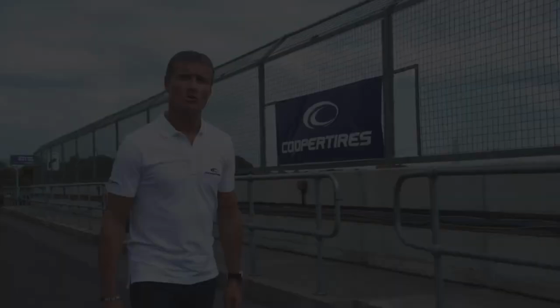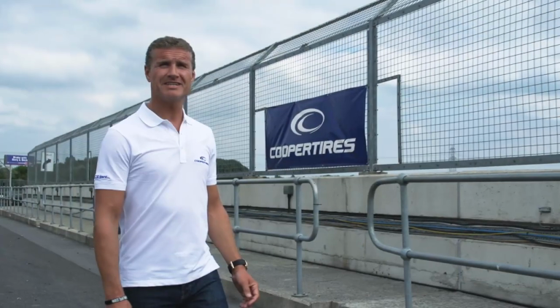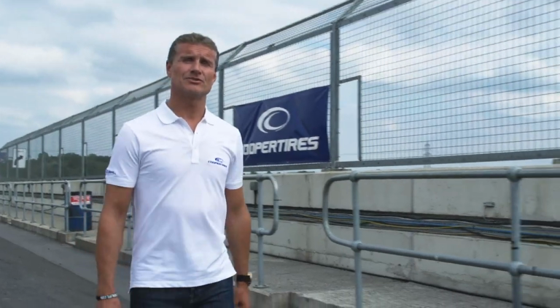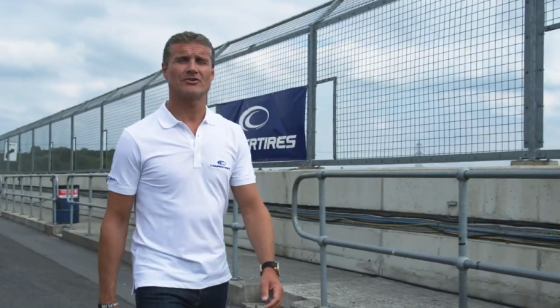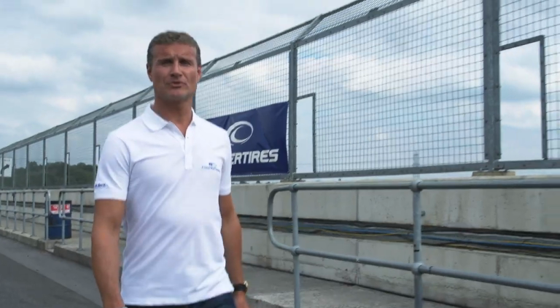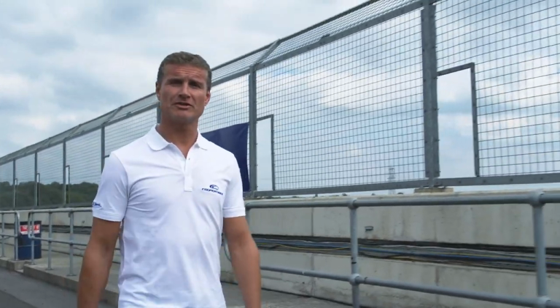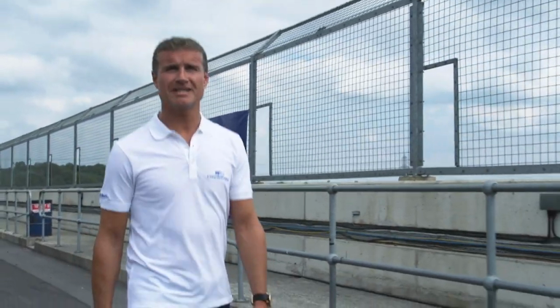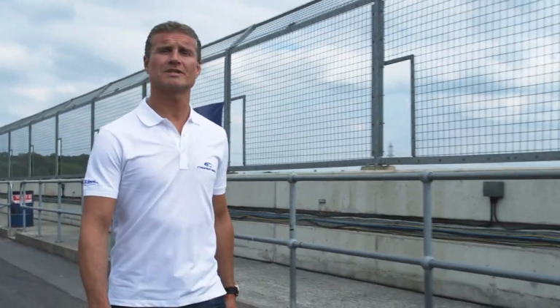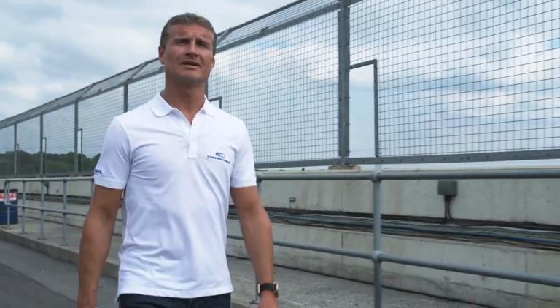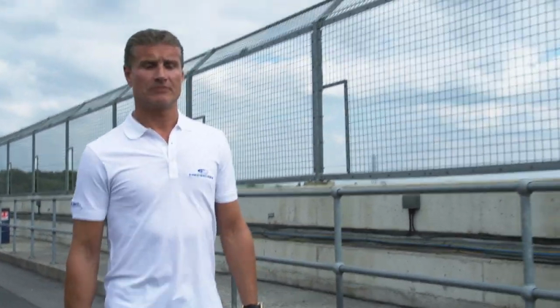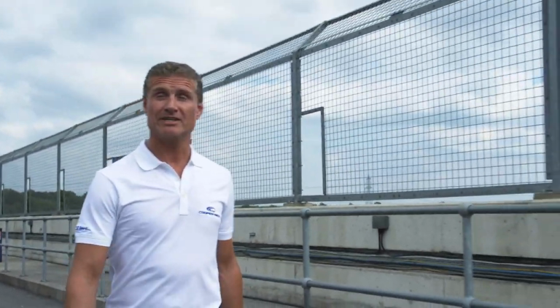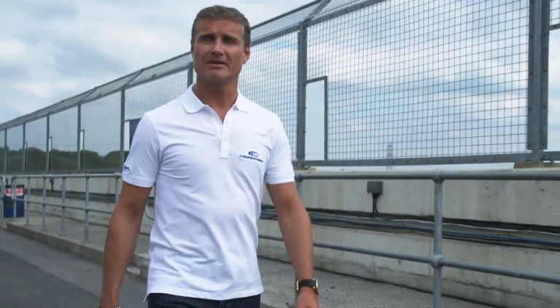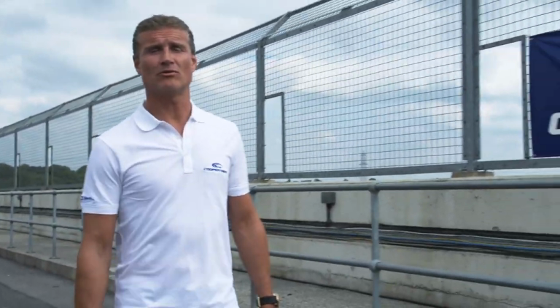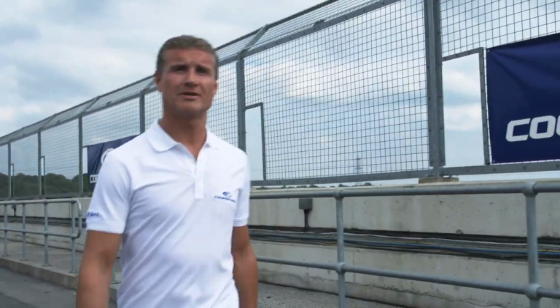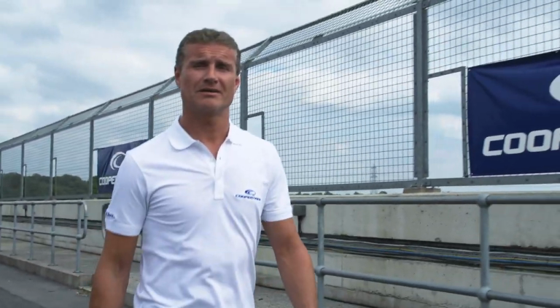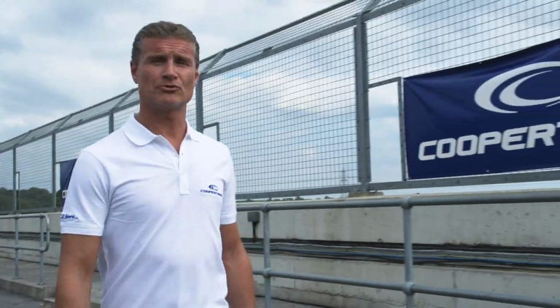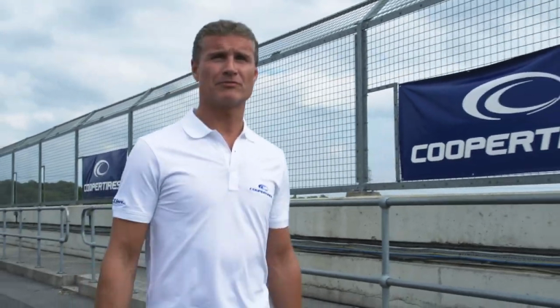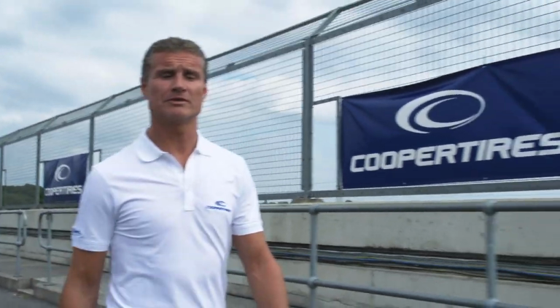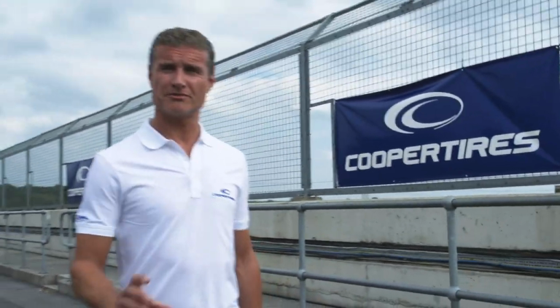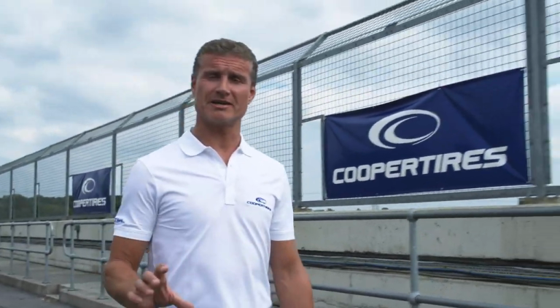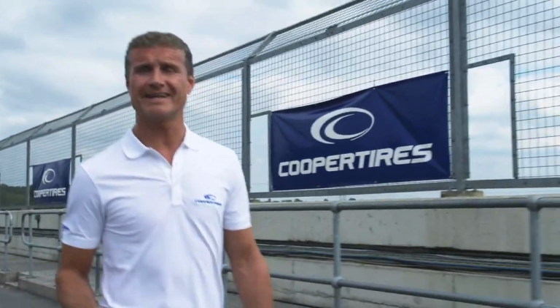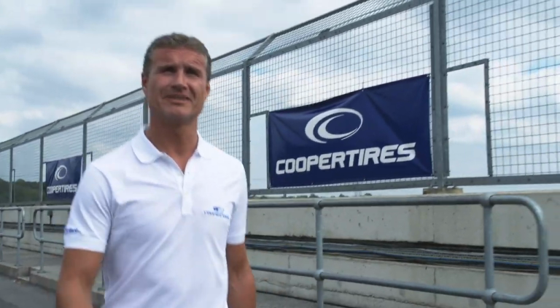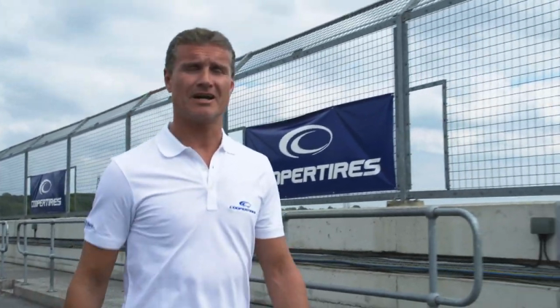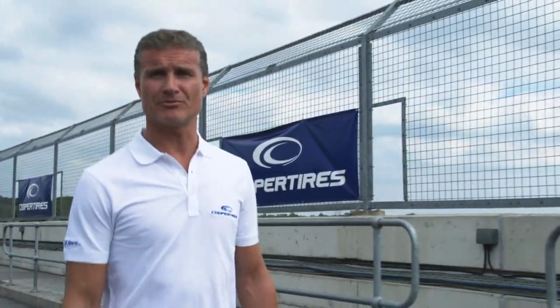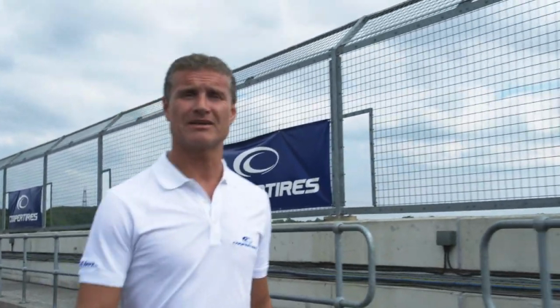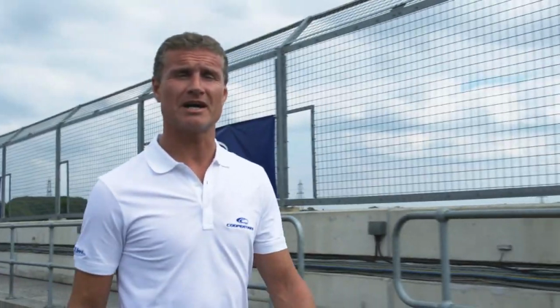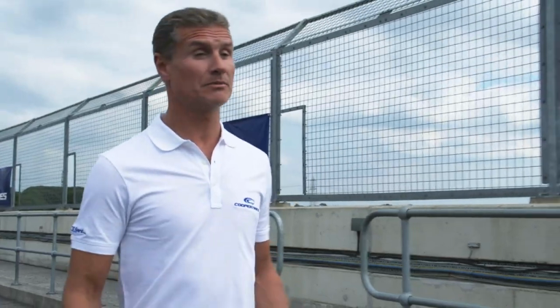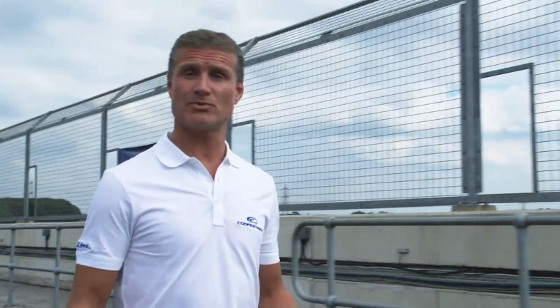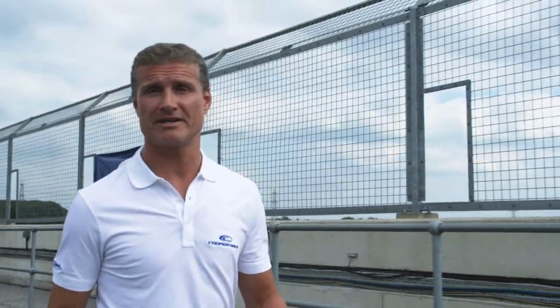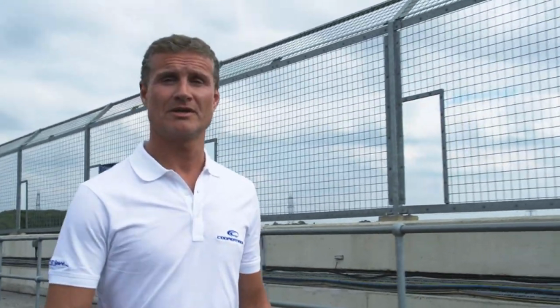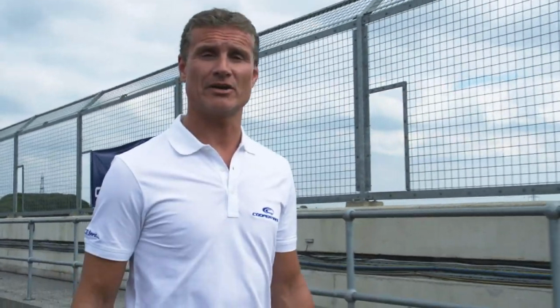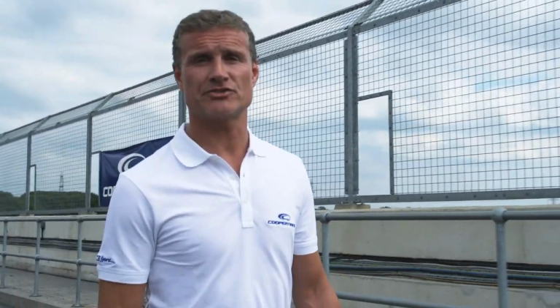I'm here today to try out the new Cooper Xeon CS Sport tyre. They have a great history in off-road and four-wheel drive performance, but this is the first time really getting into the high performance bracket with the tyres, and the best way to find out is to get out on the test track.